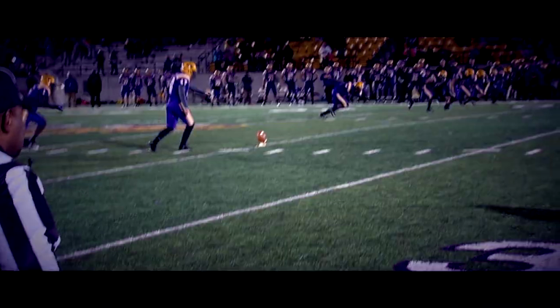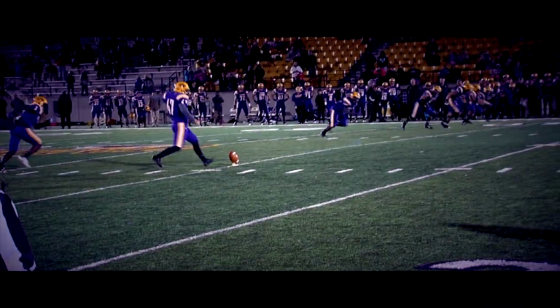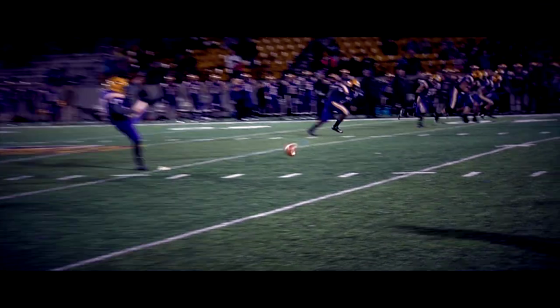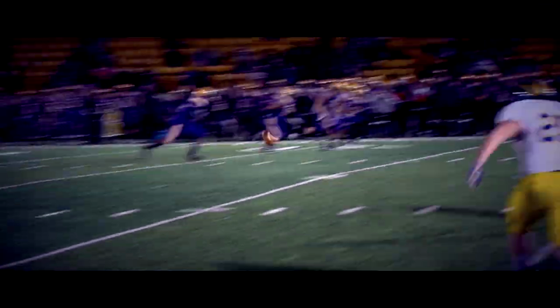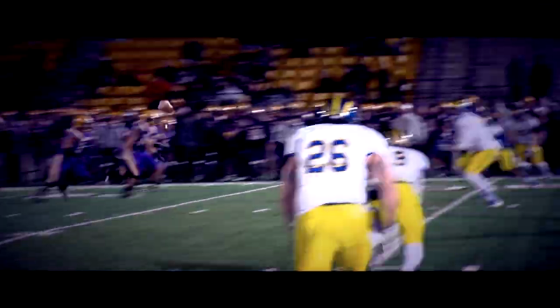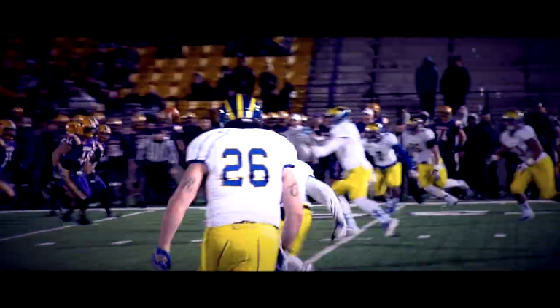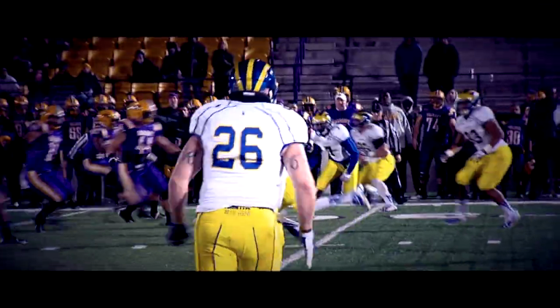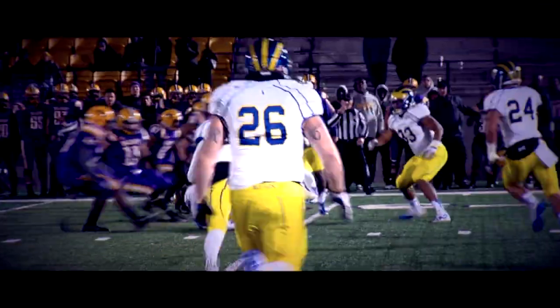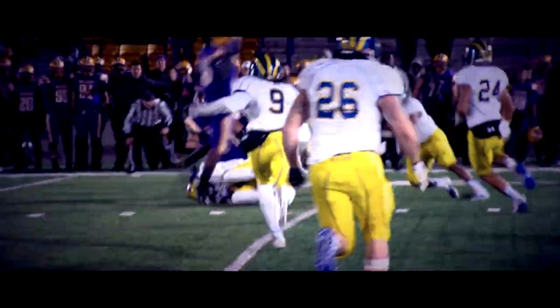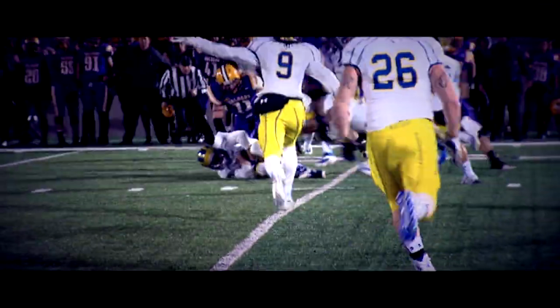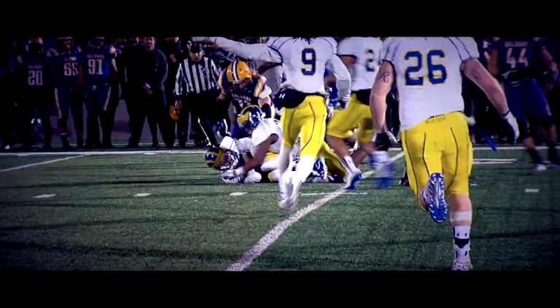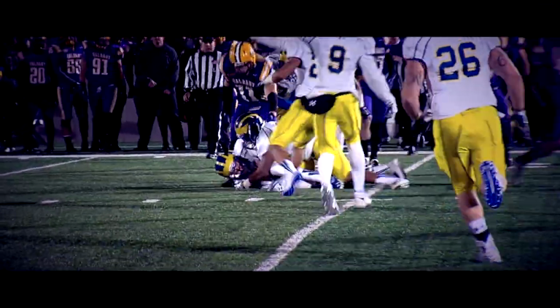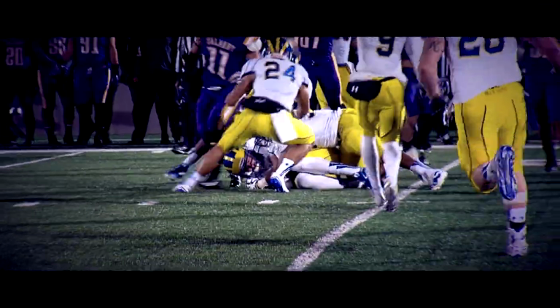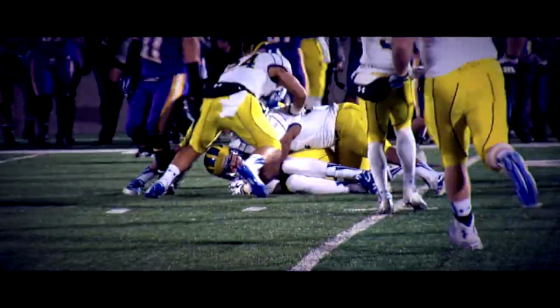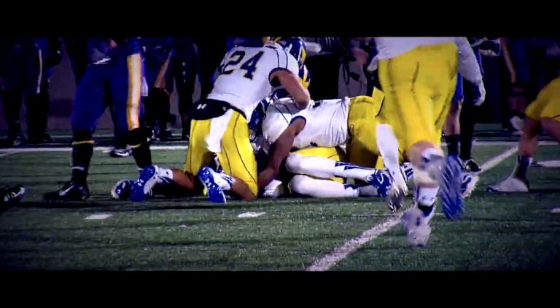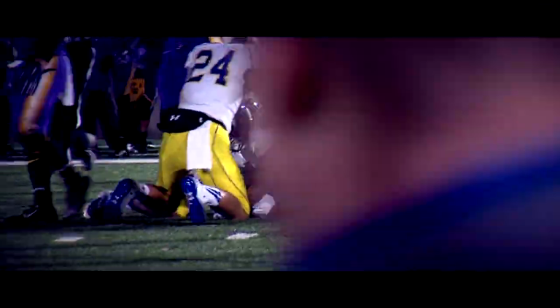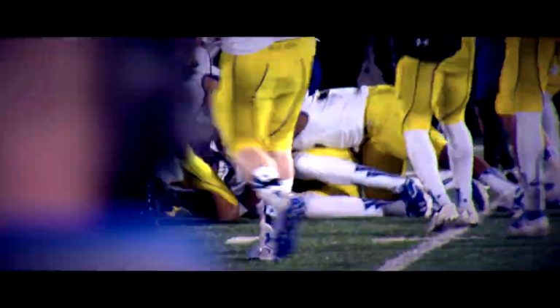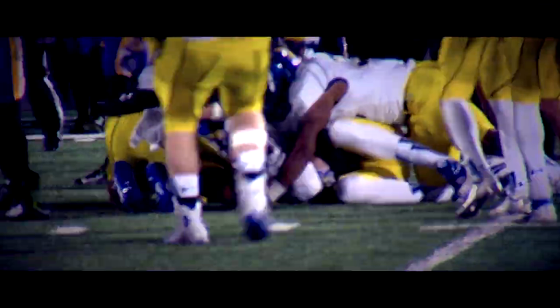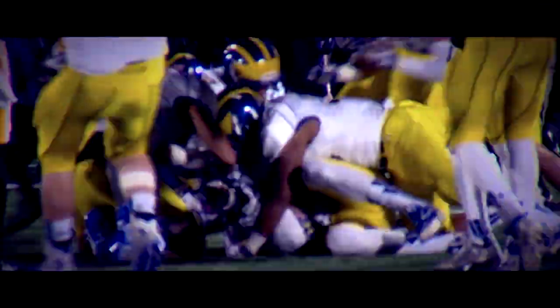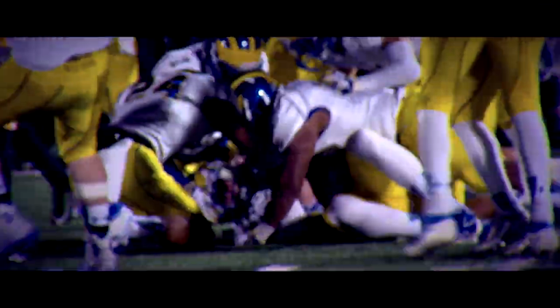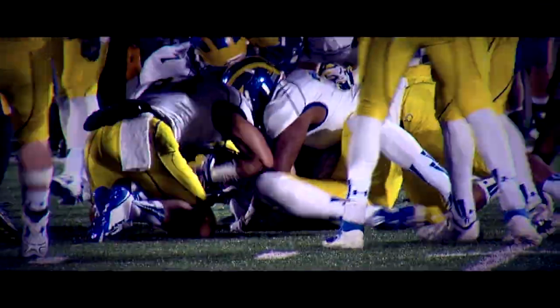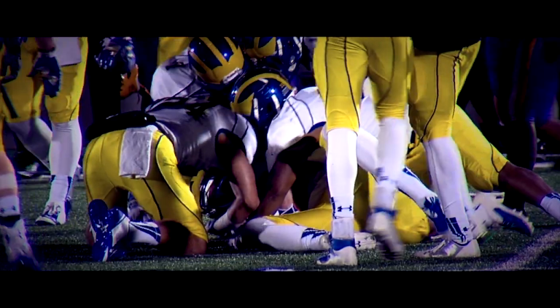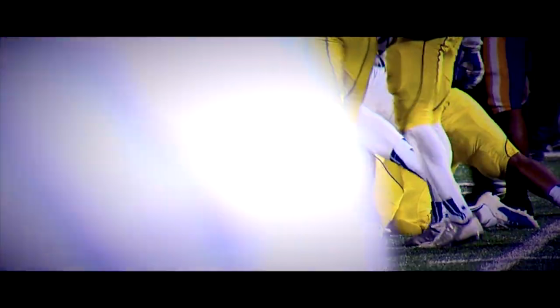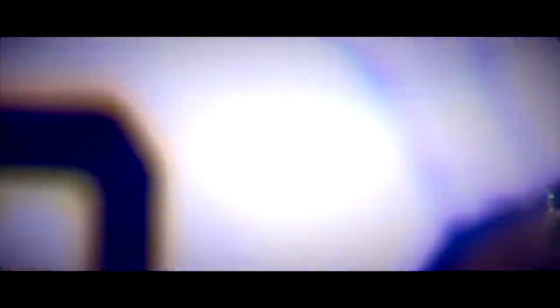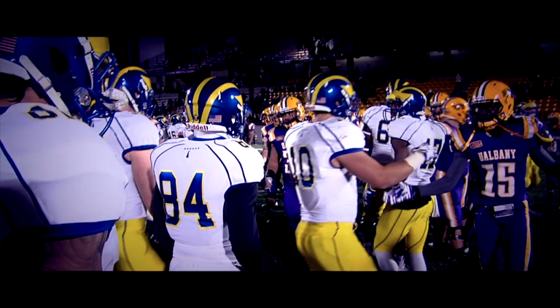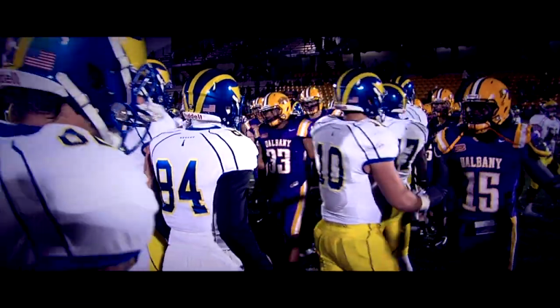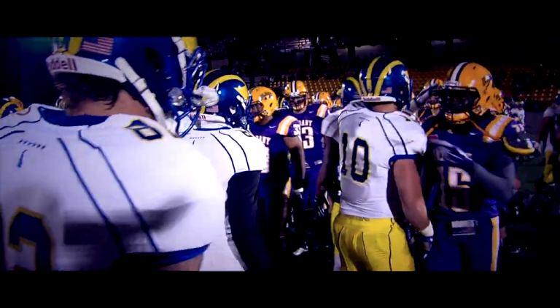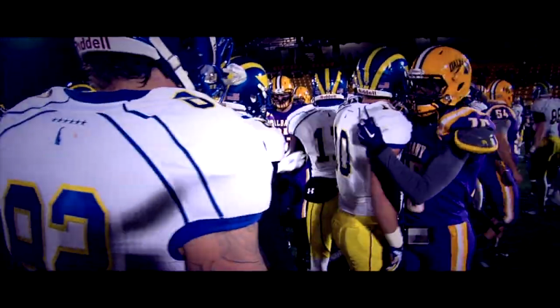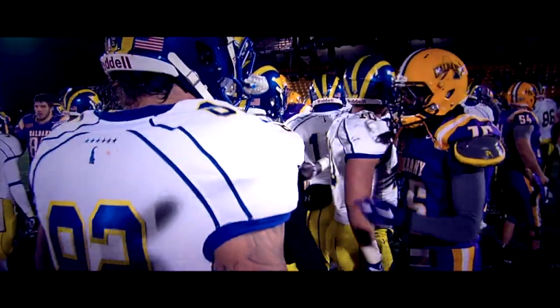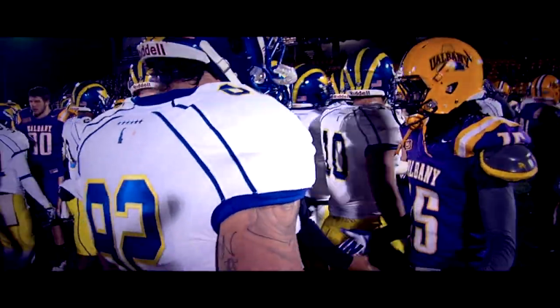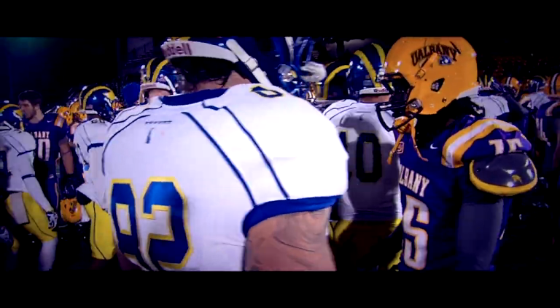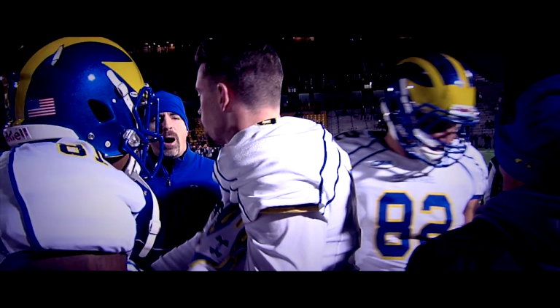Here's the onside kick — this time it's recovered by Delaware. Justin Burns grabs it and Delaware's going to win, 31-28 over Albany.